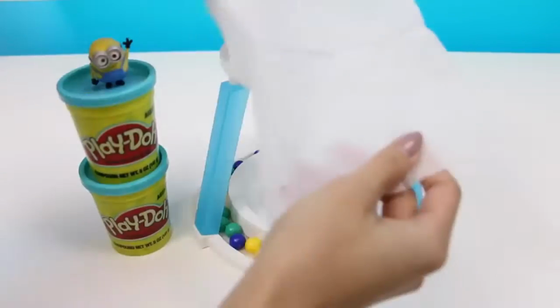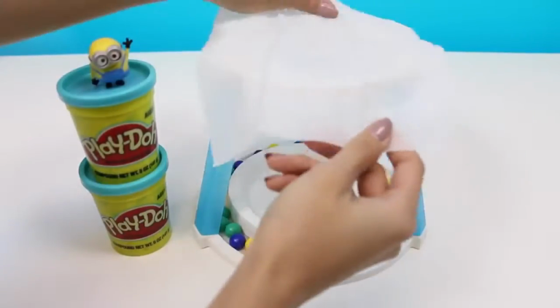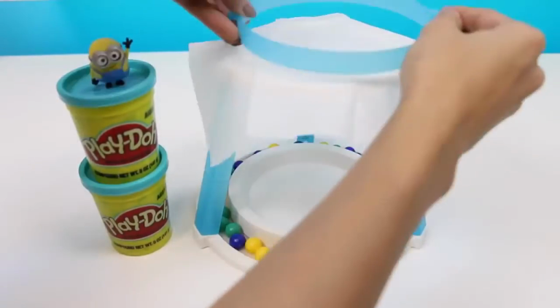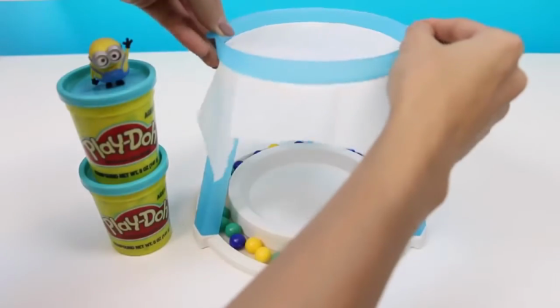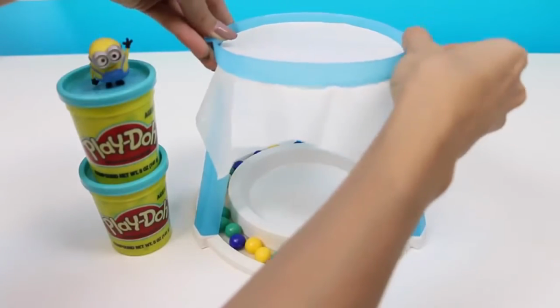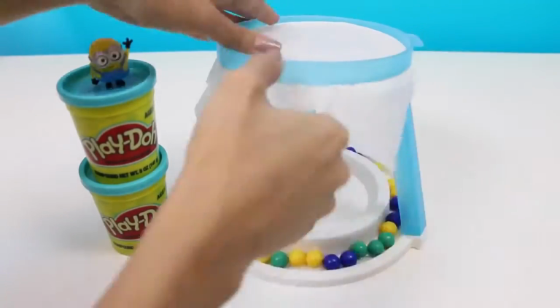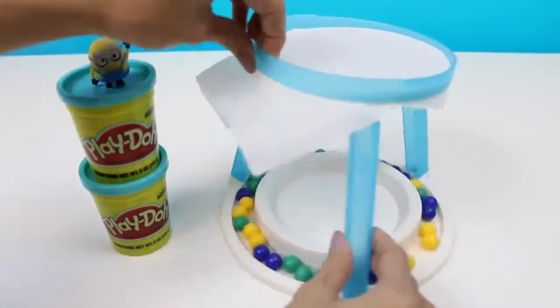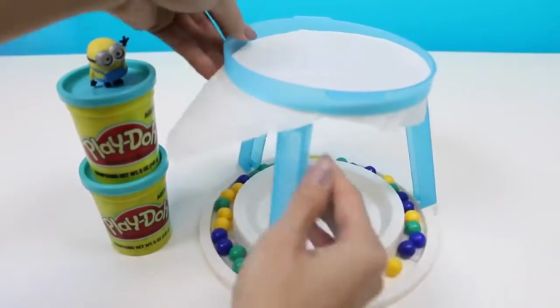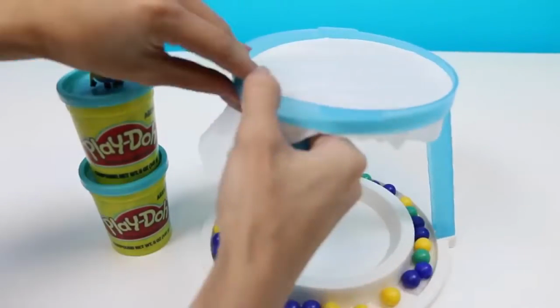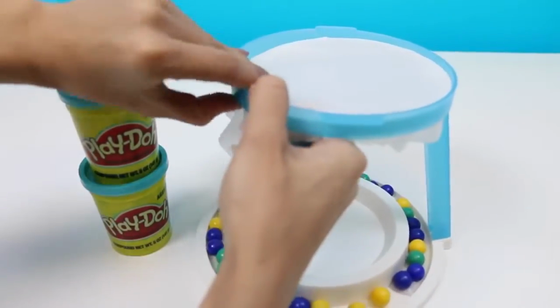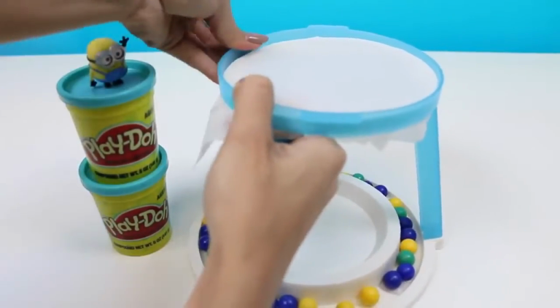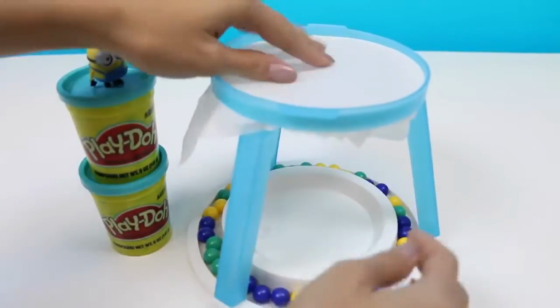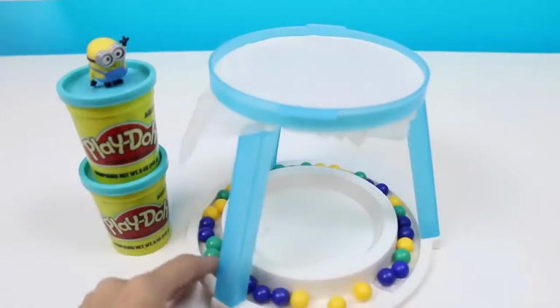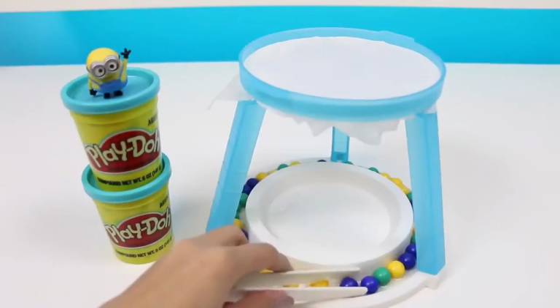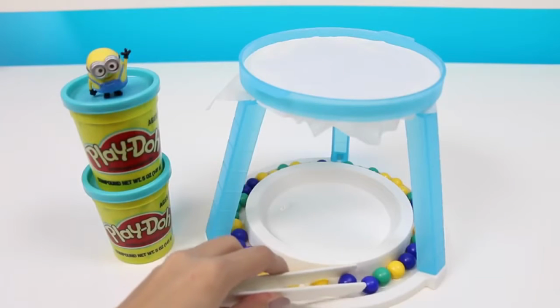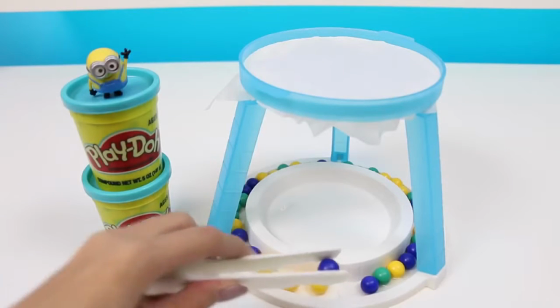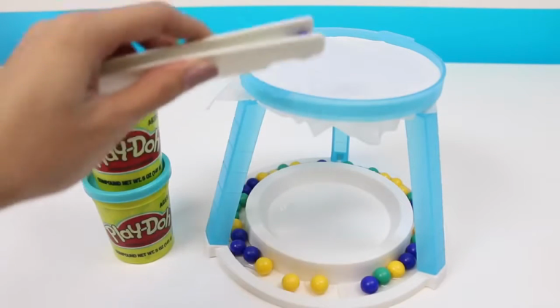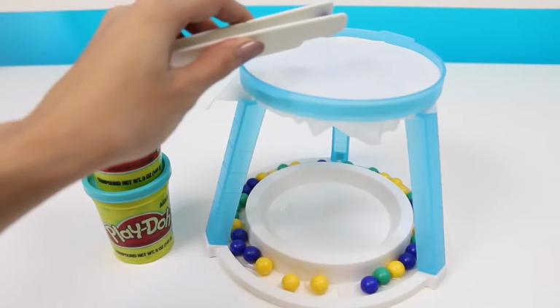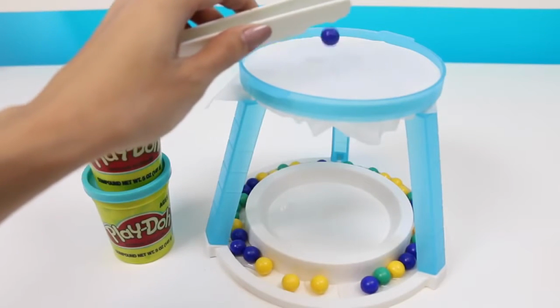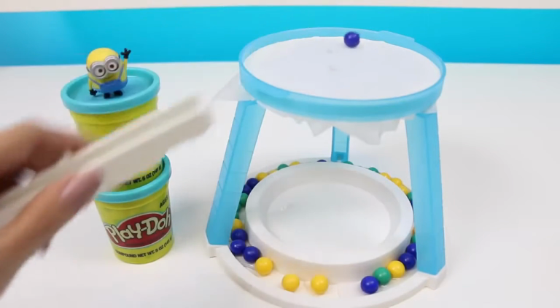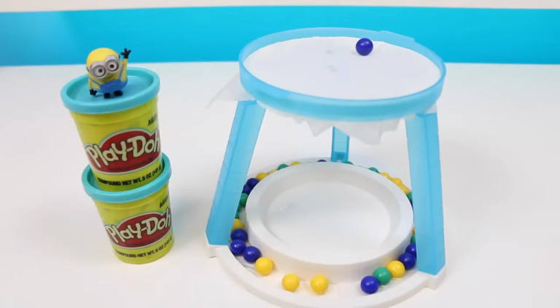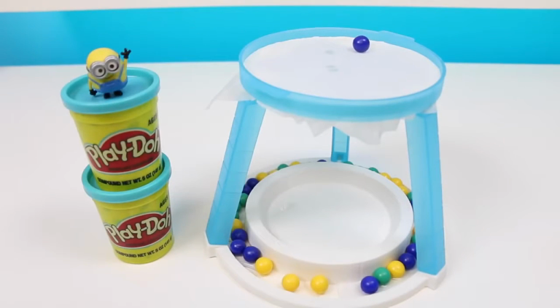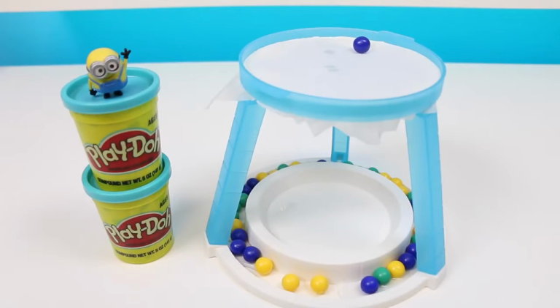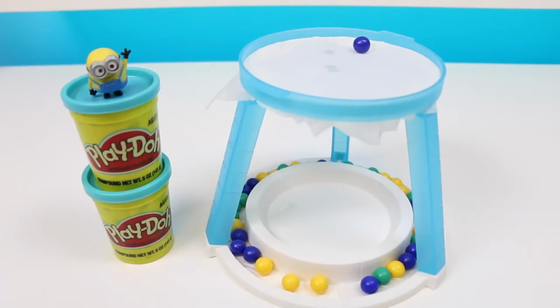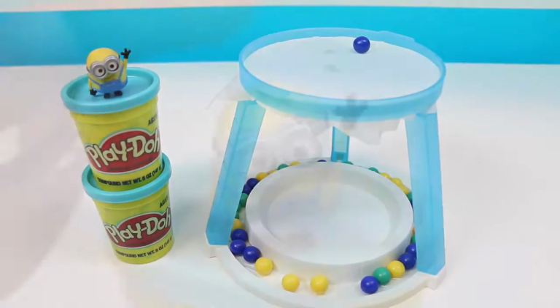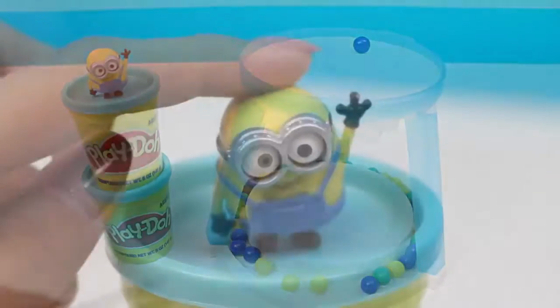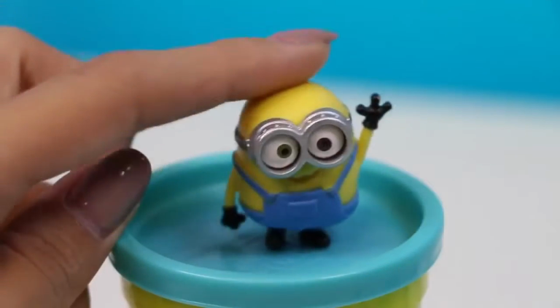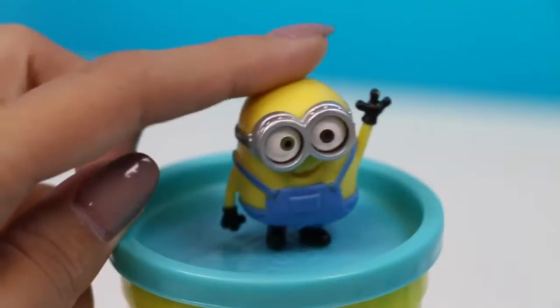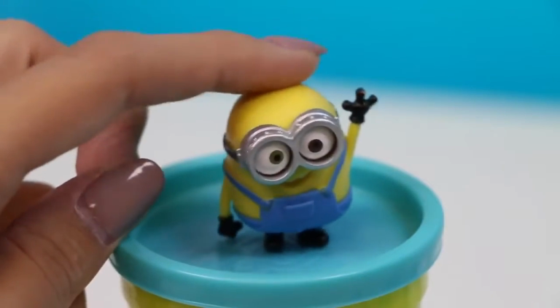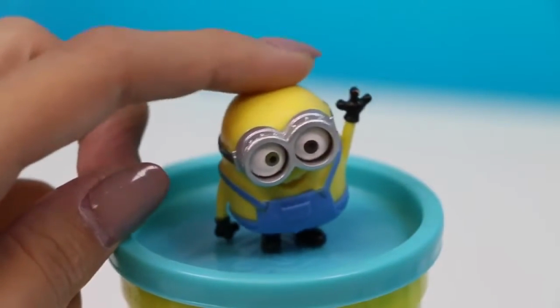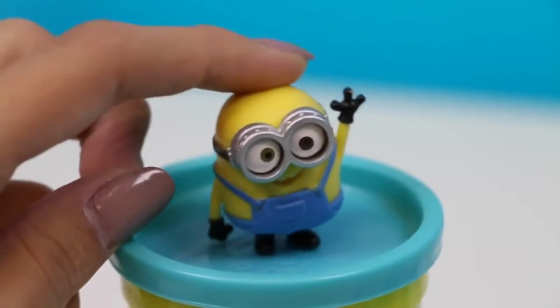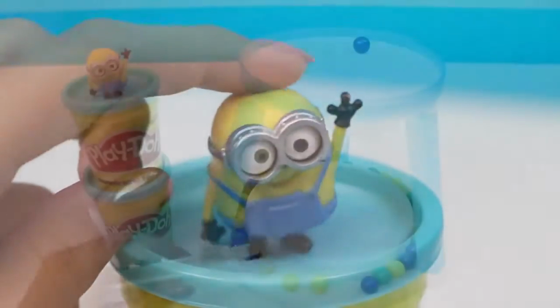Okay, why don't you go first this round? Oh — he didn't put that down gently at all. Someone's feeling a little risky!